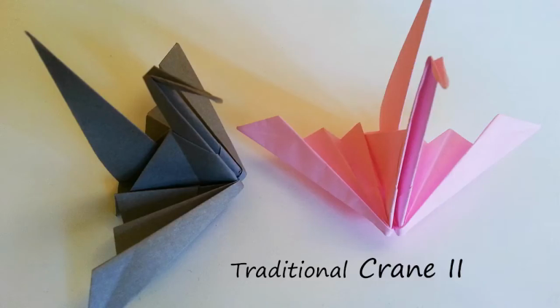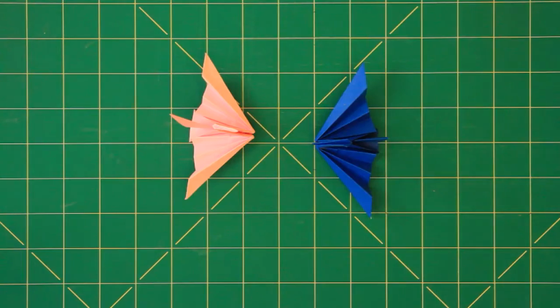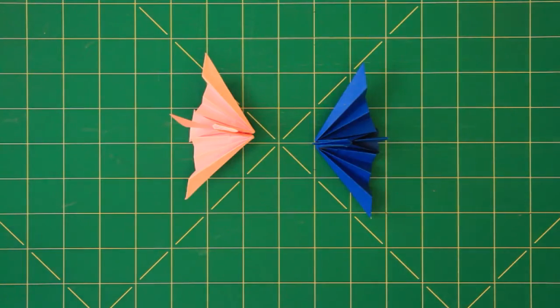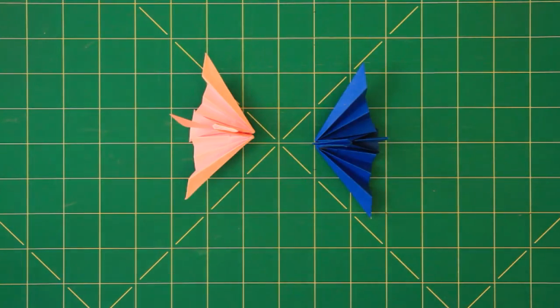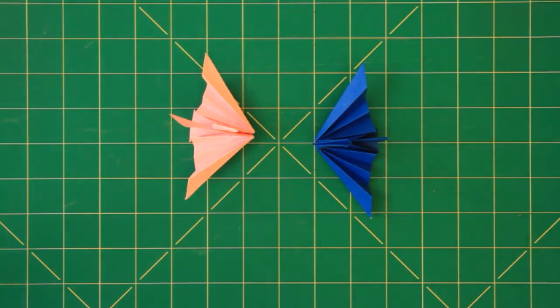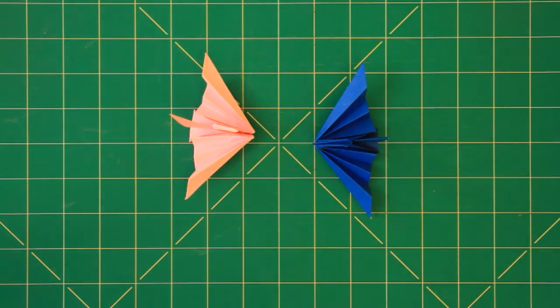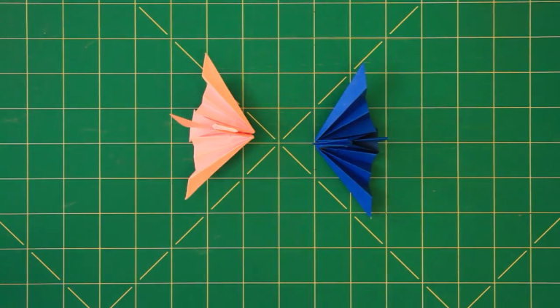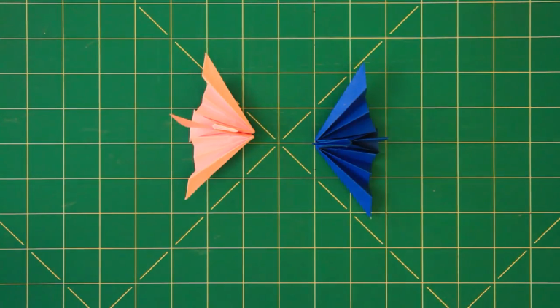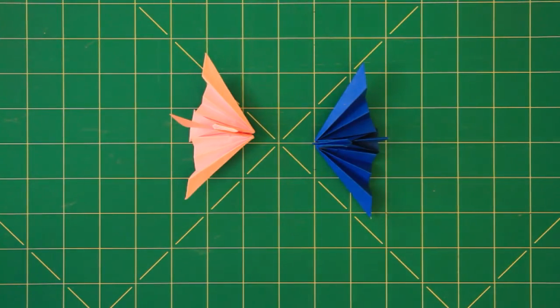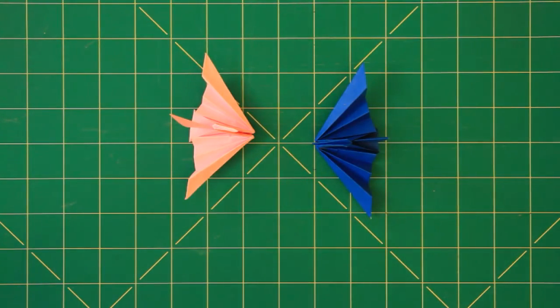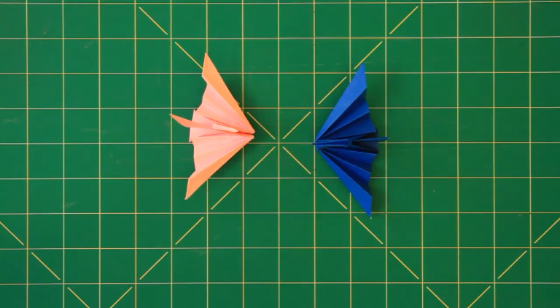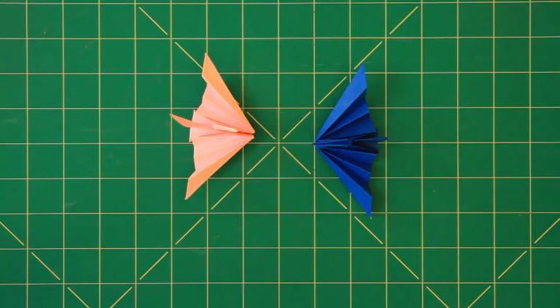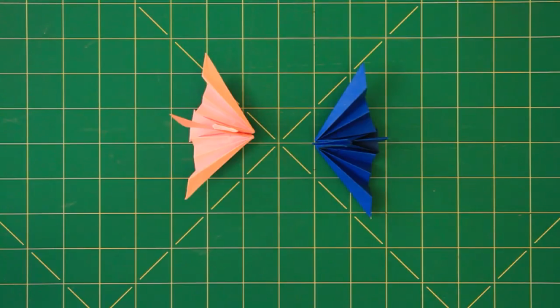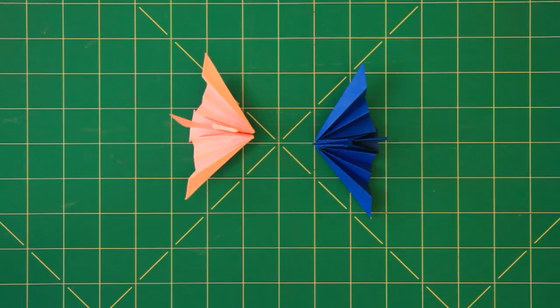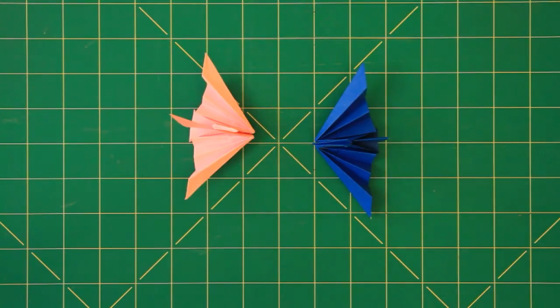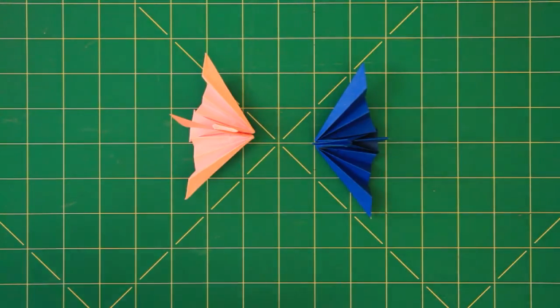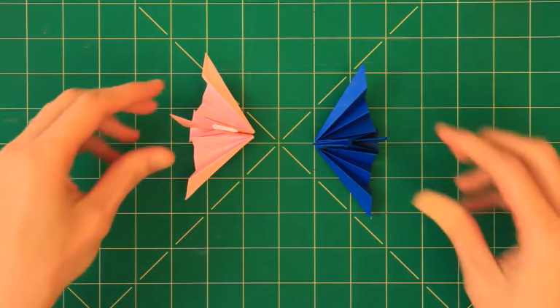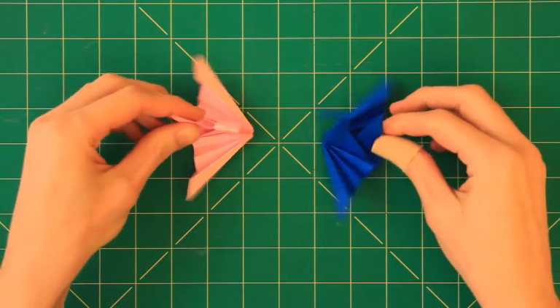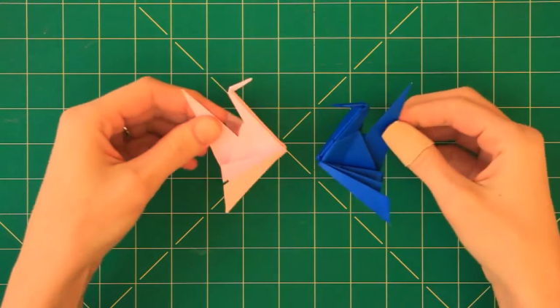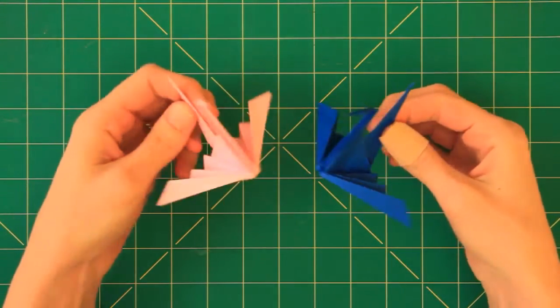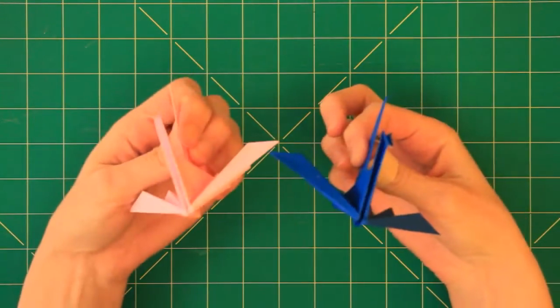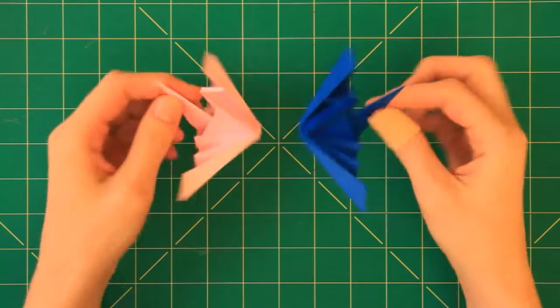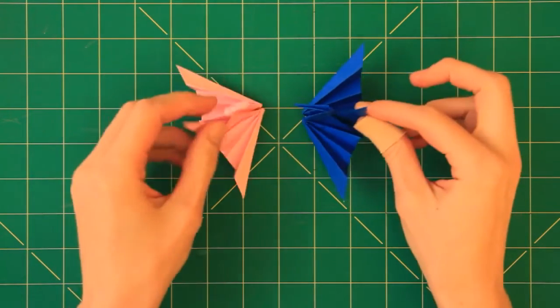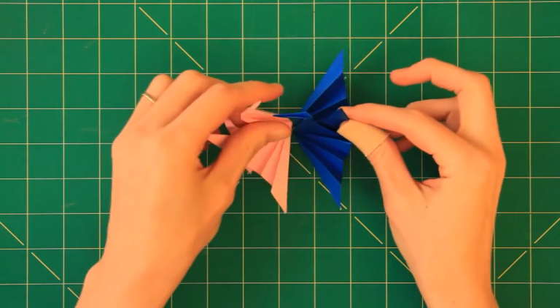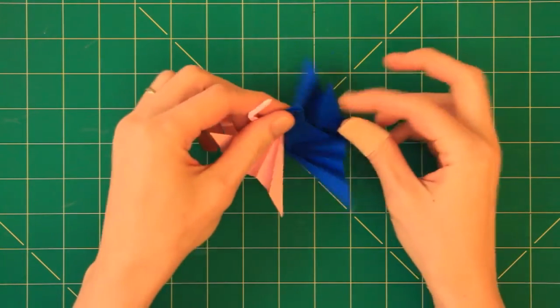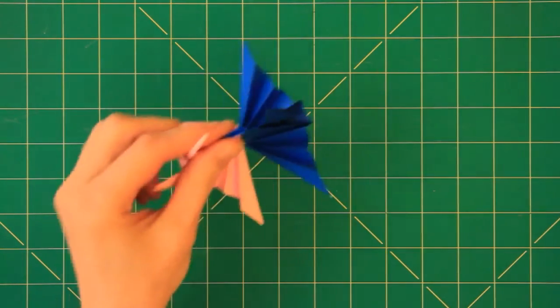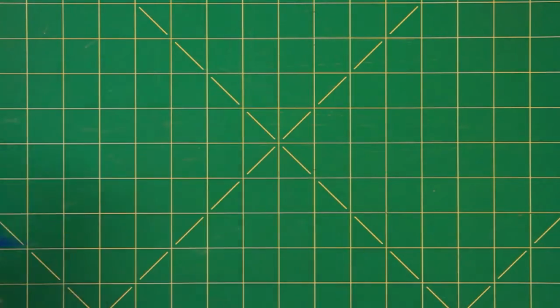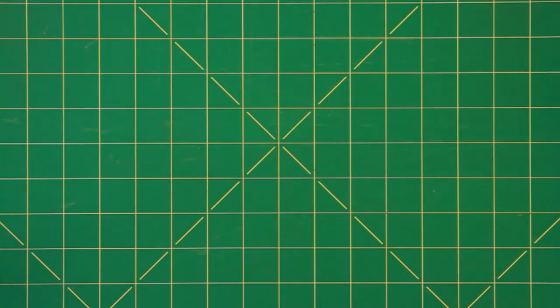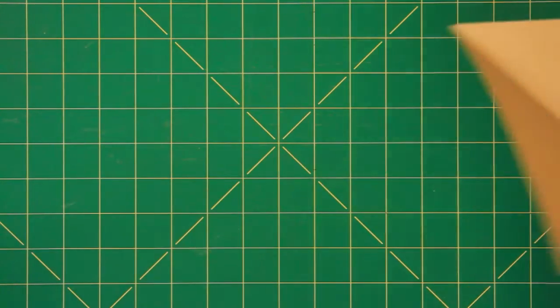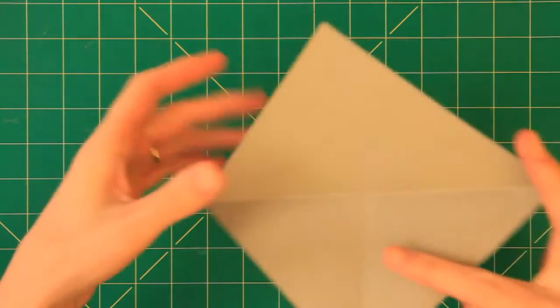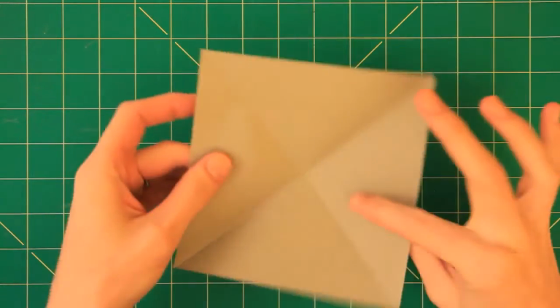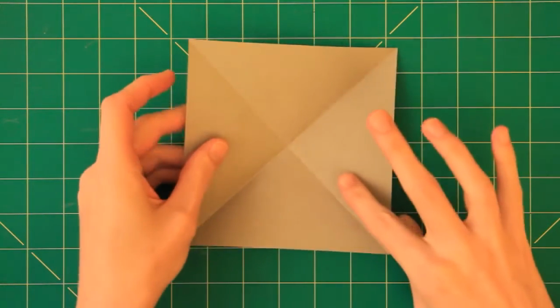Hi everybody and welcome to my channel Iden Origami. In today's video I will be folding this traditional crane and I will use a 15 by 15 centimeters square sheet of paper.